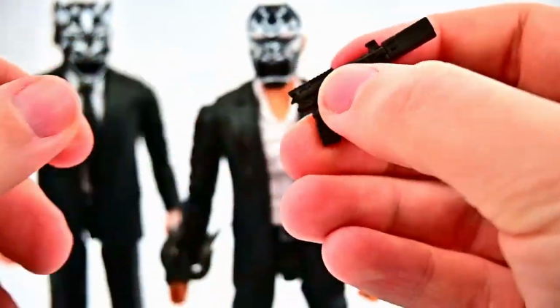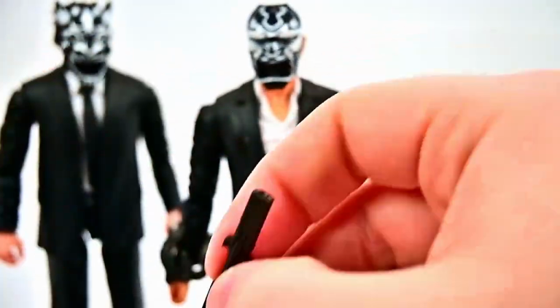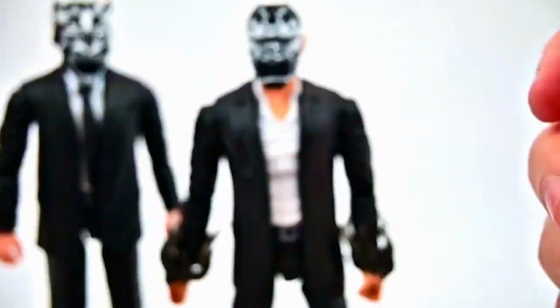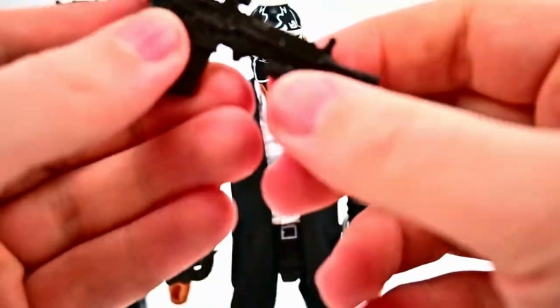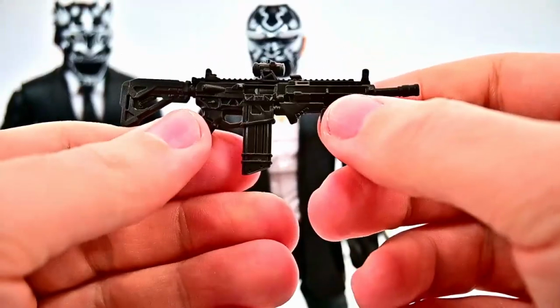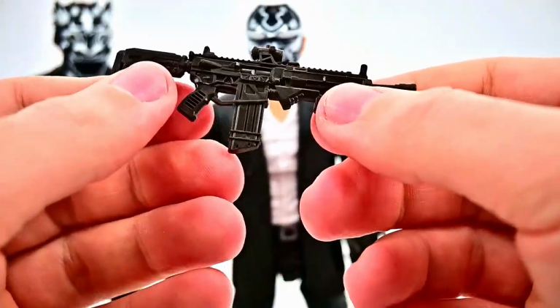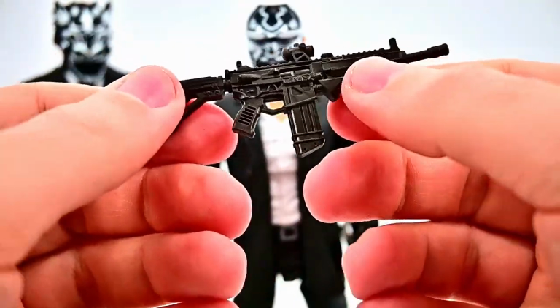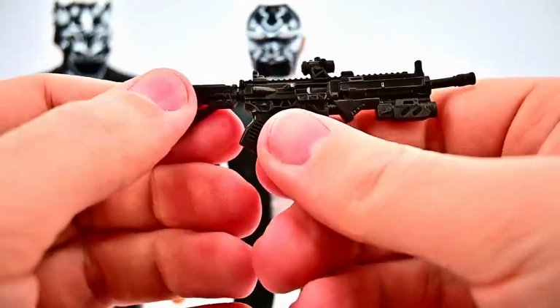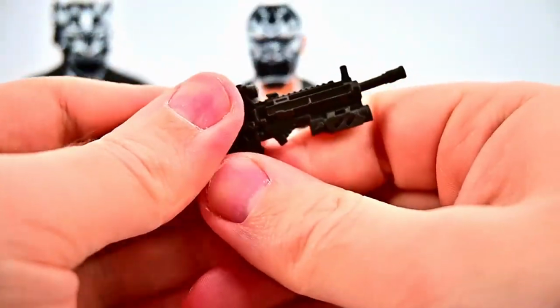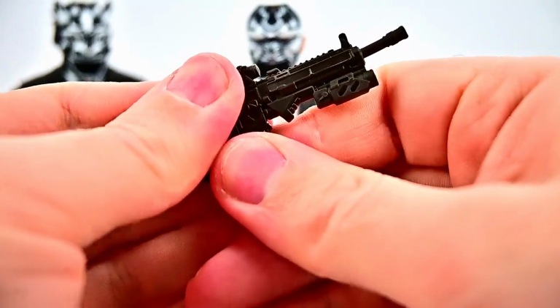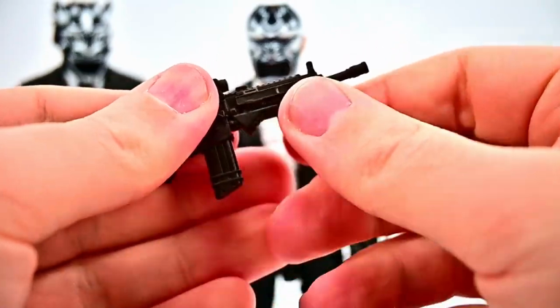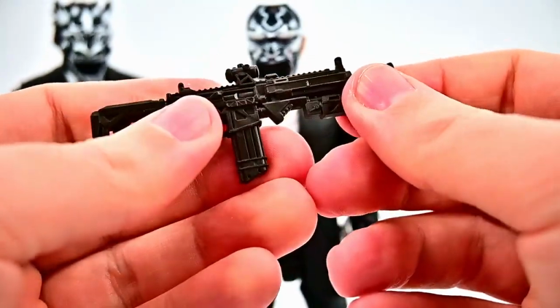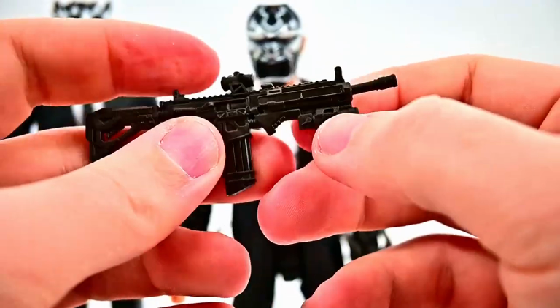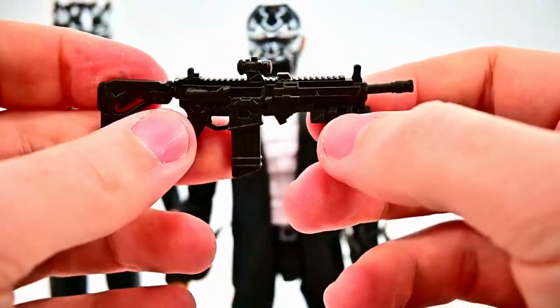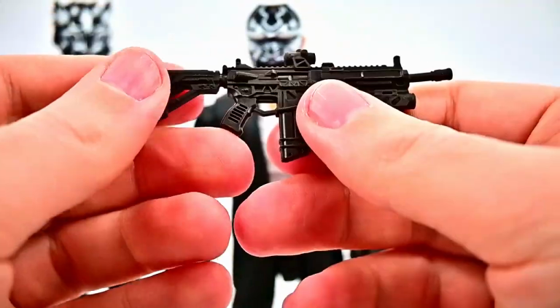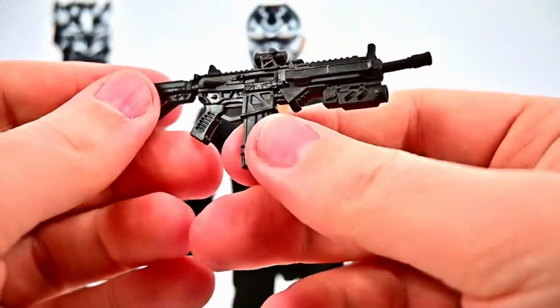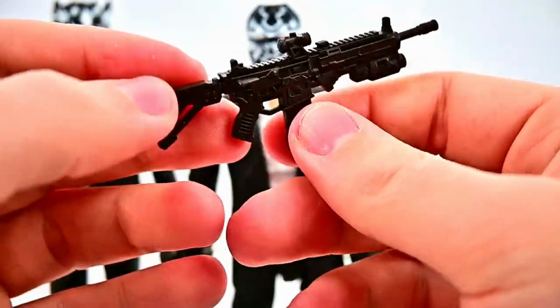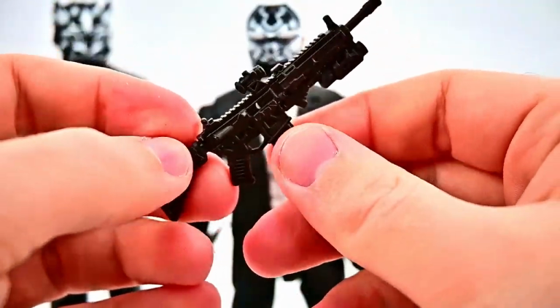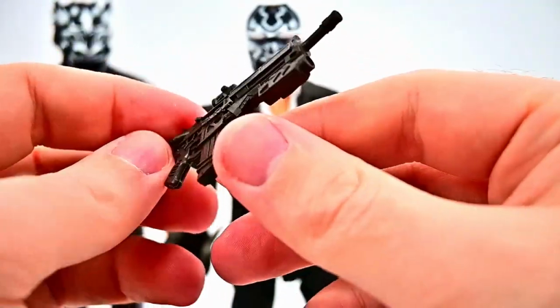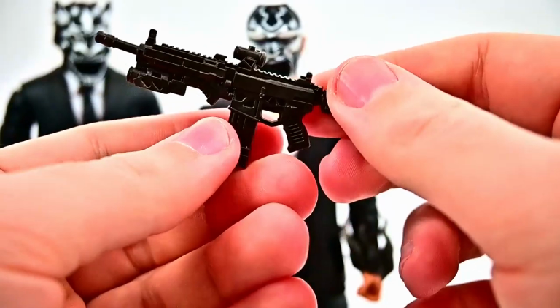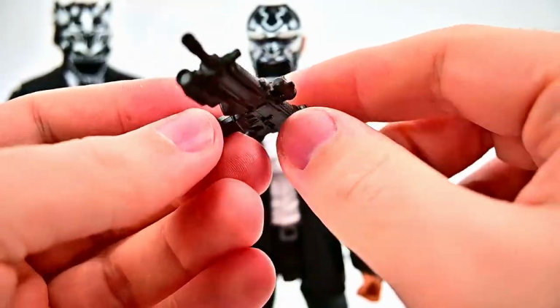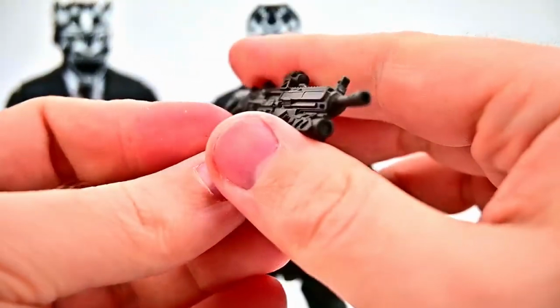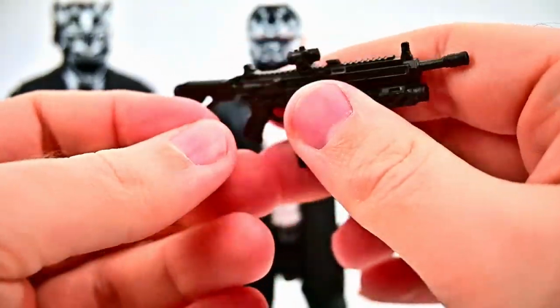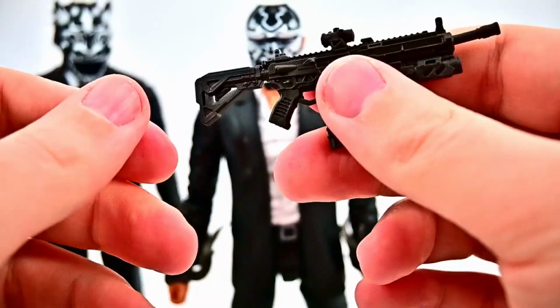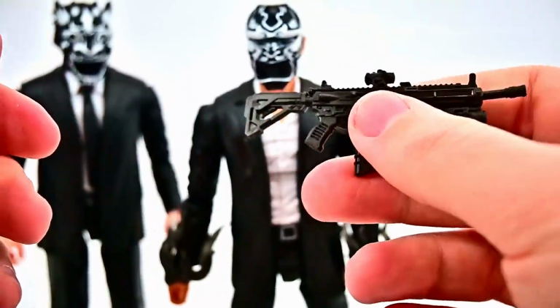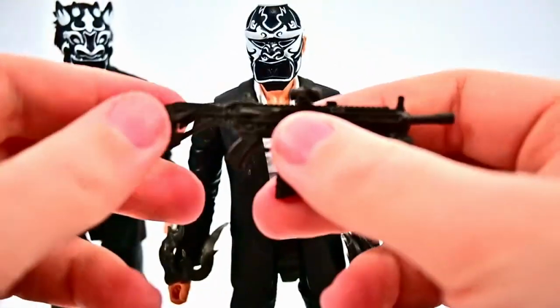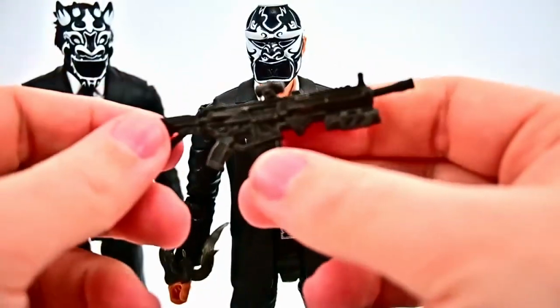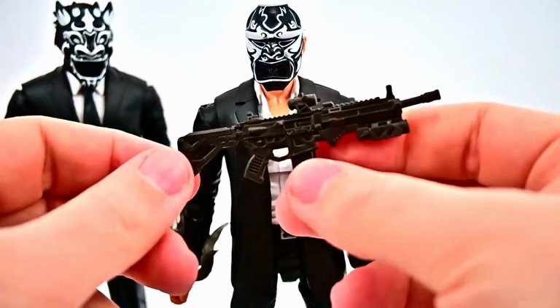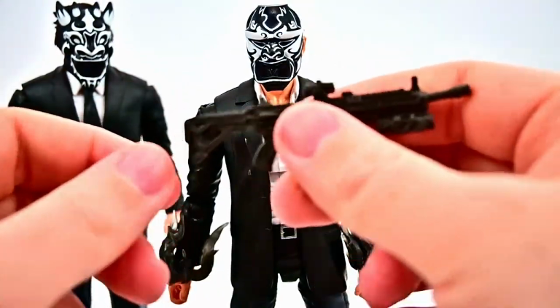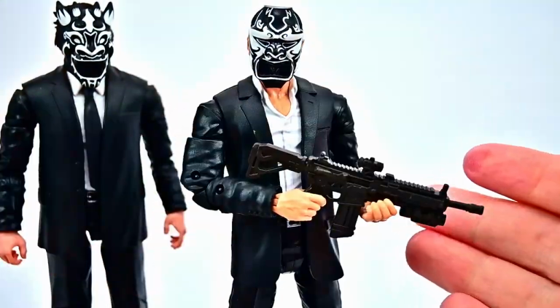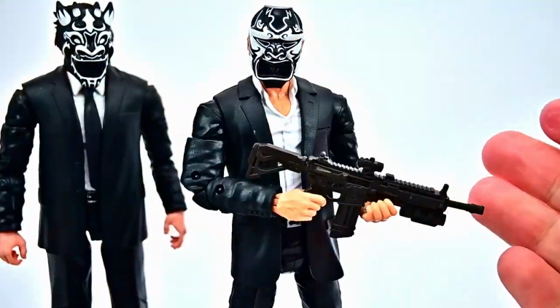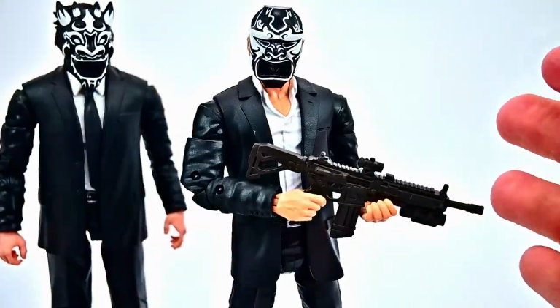We can give these to any other characters. Let's give this guy the gun — there, I gave him the gun. One thing I noticed about this gun specifically is it's super soft and rubbery, so it's kind of hard to get into his hand with how malleable it is.